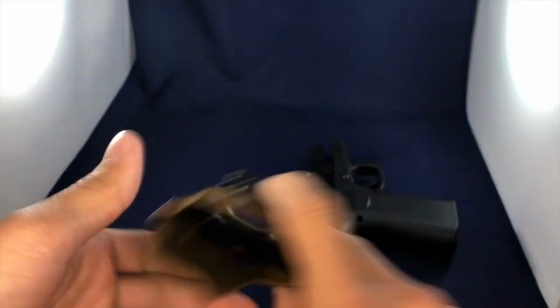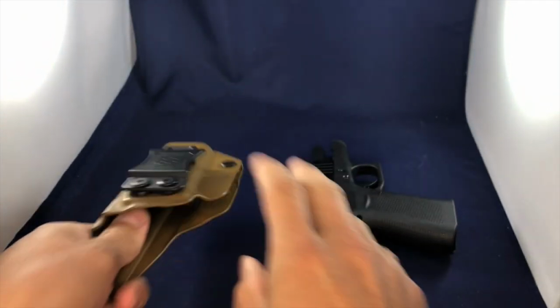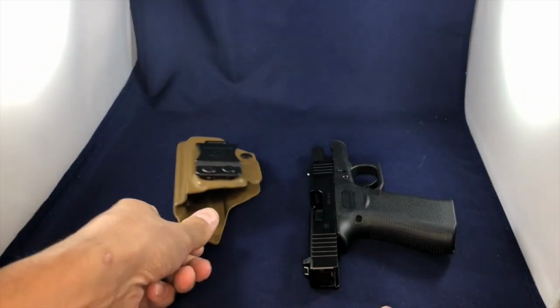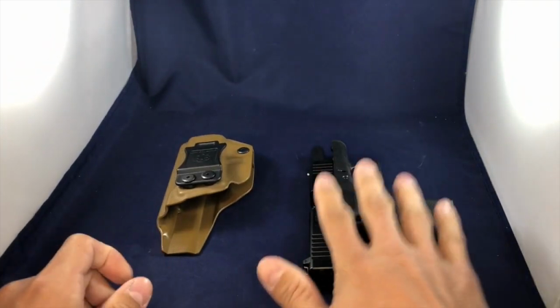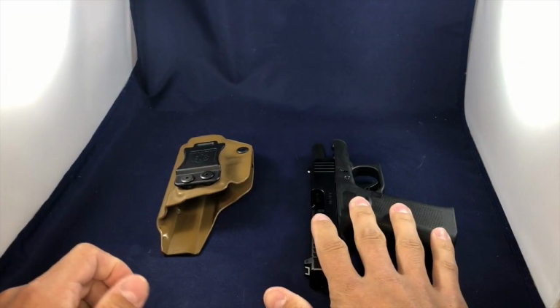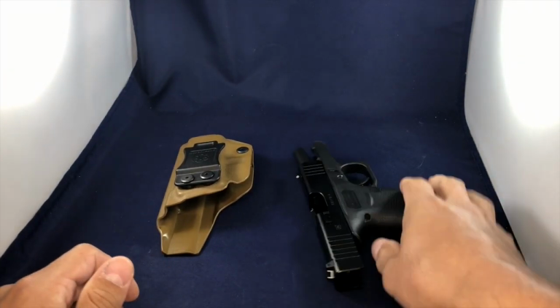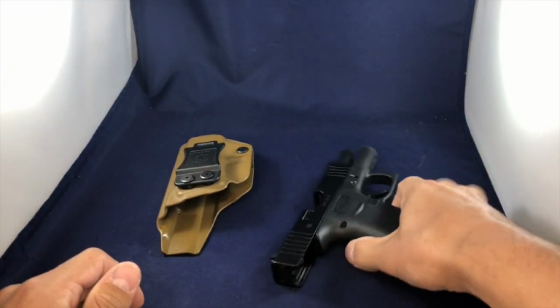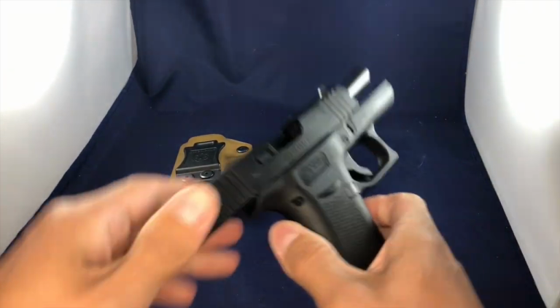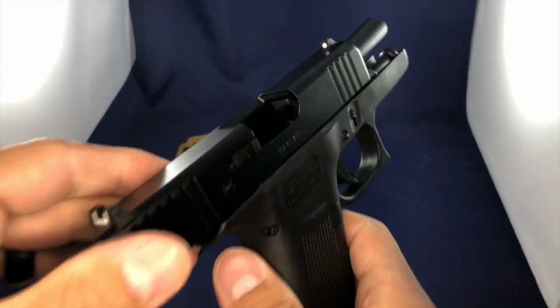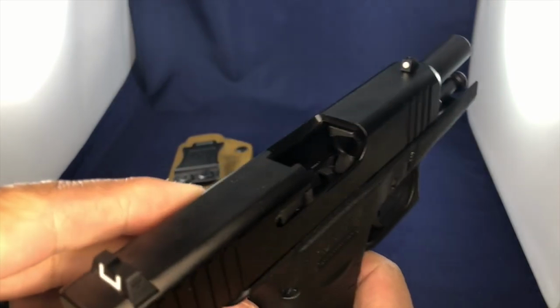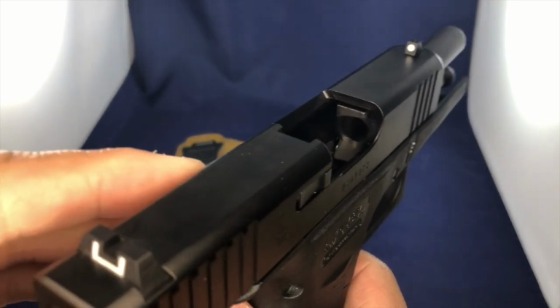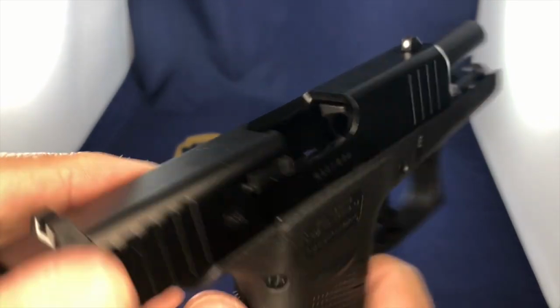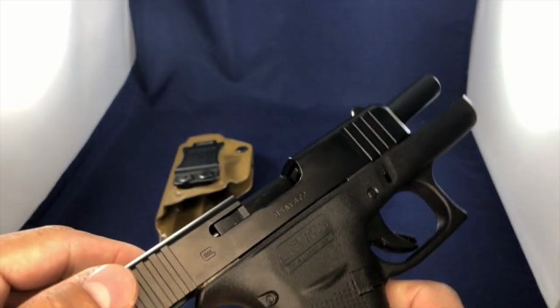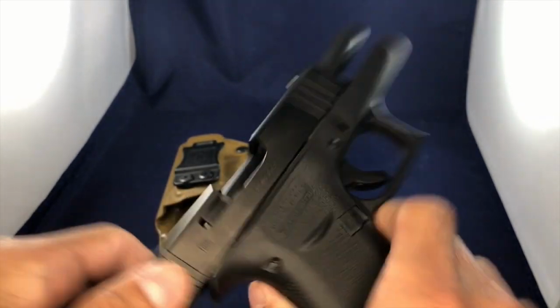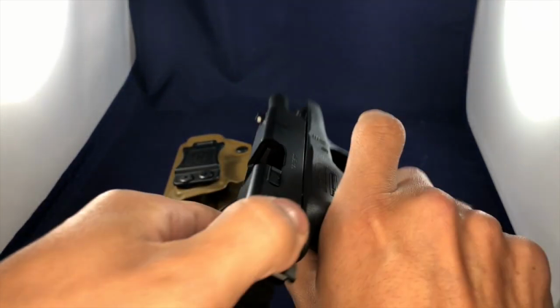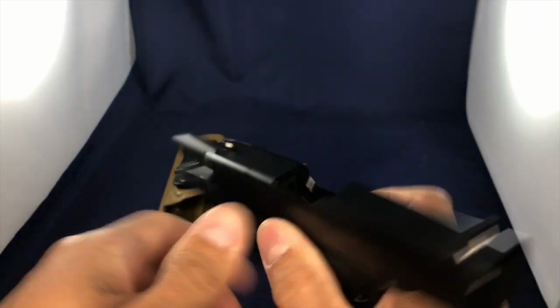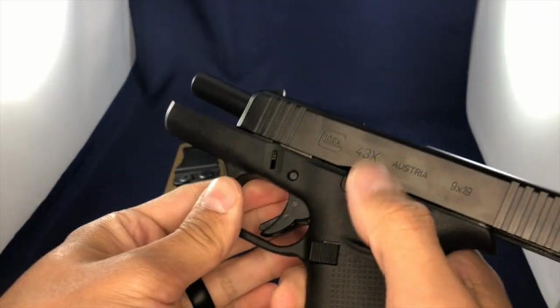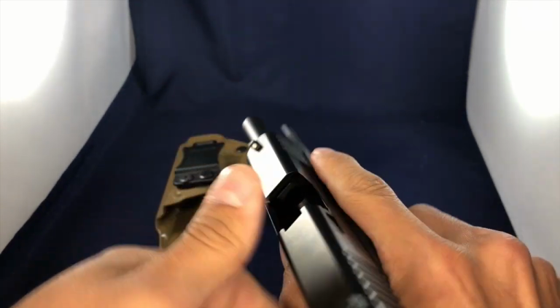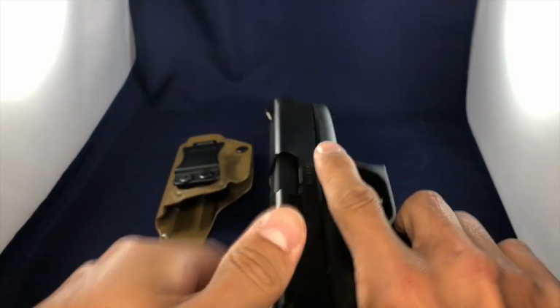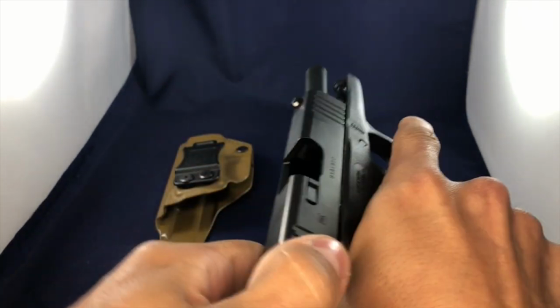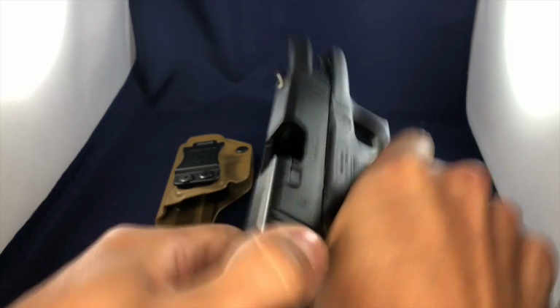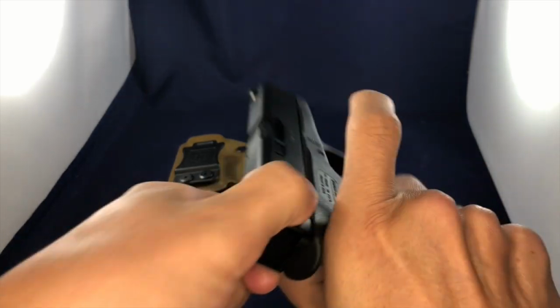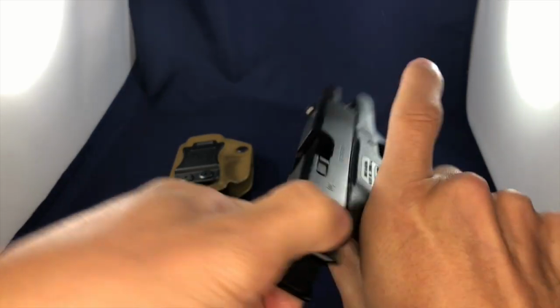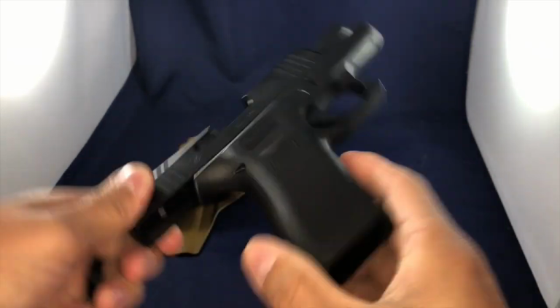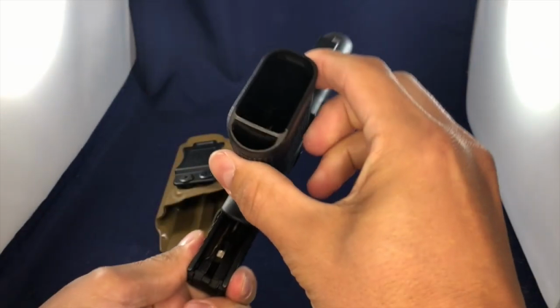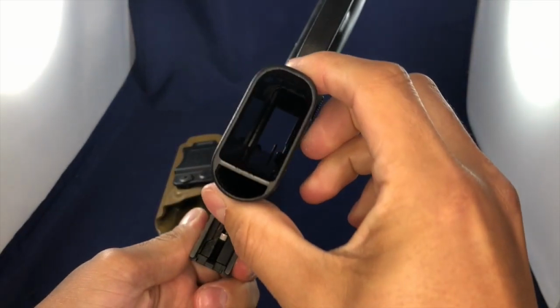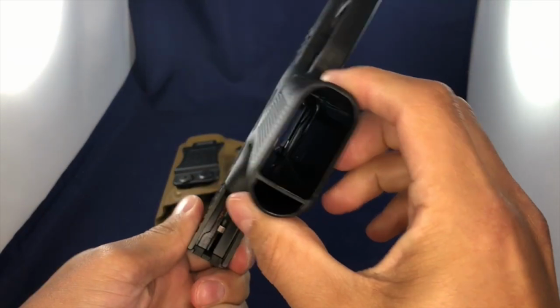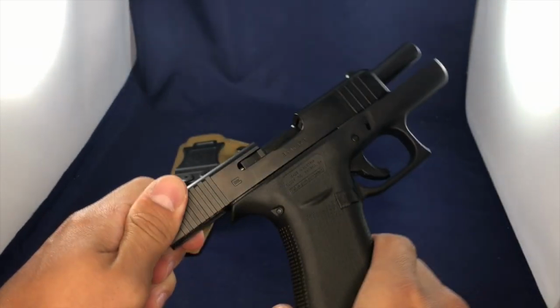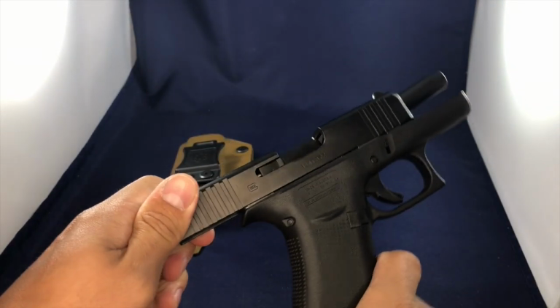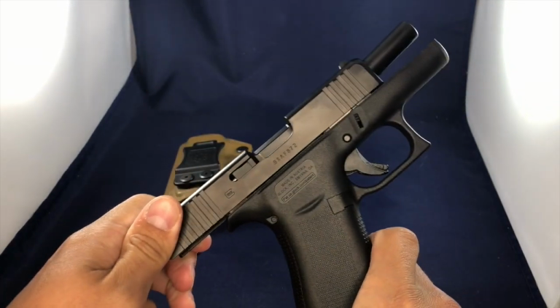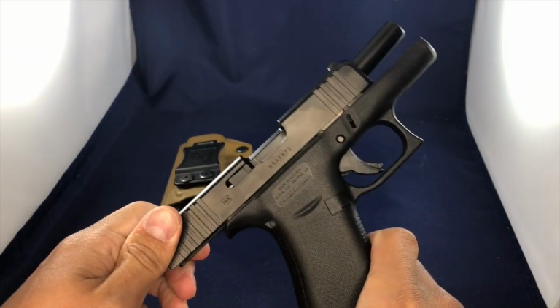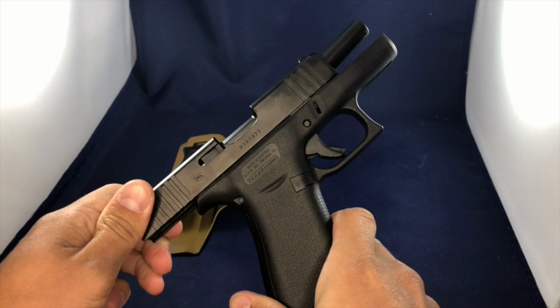So I recently purchased this Glock 43X, just to show everybody — this is an unloaded firearm. It is safe, there is no danger in handling this thing, just so you're aware.